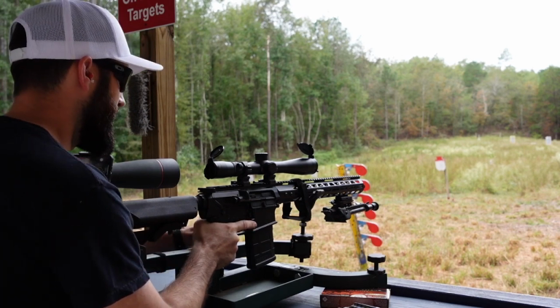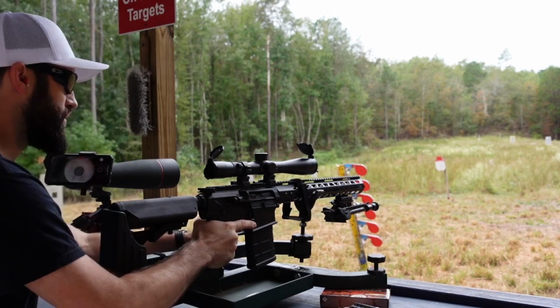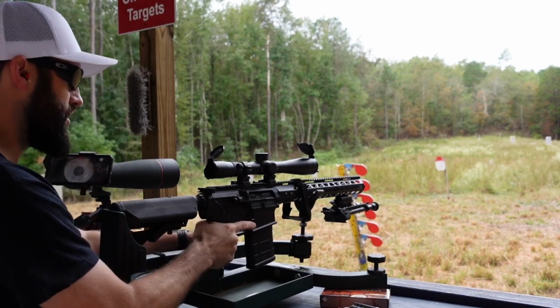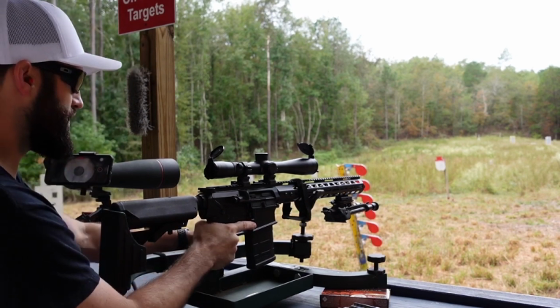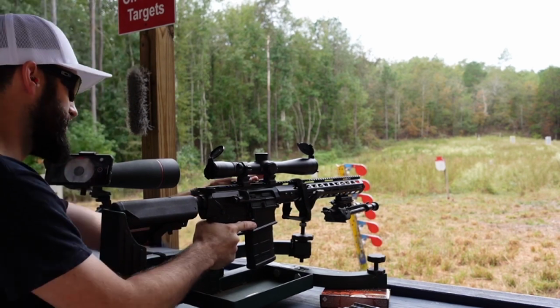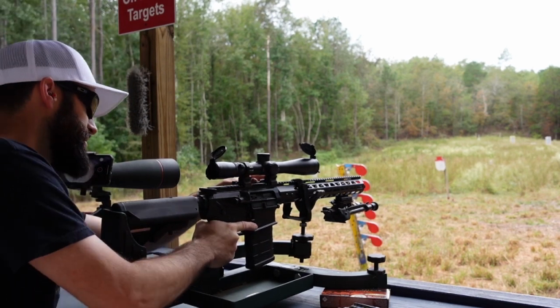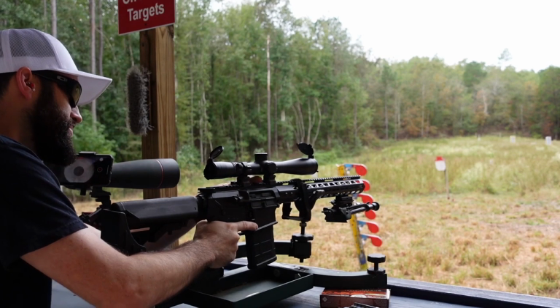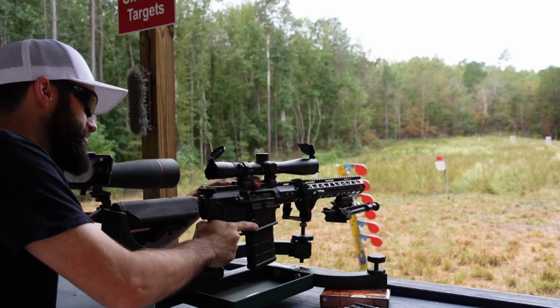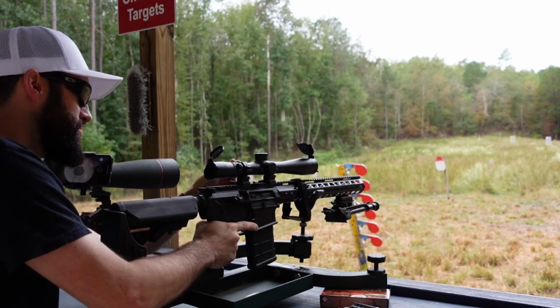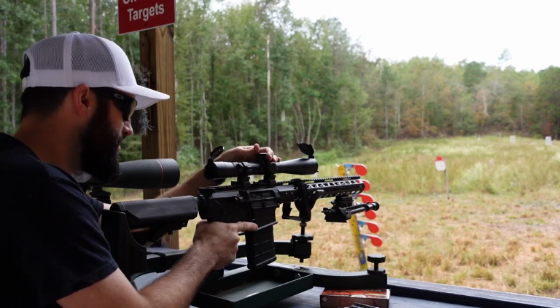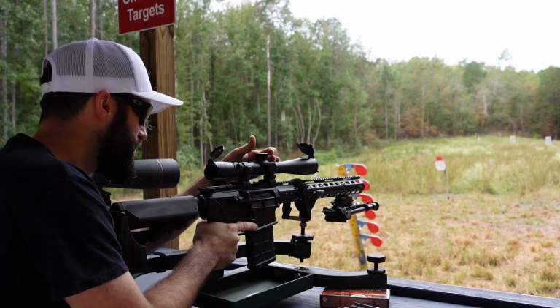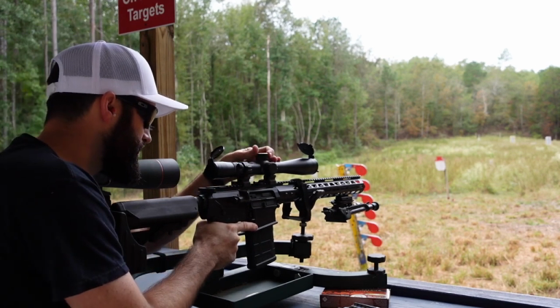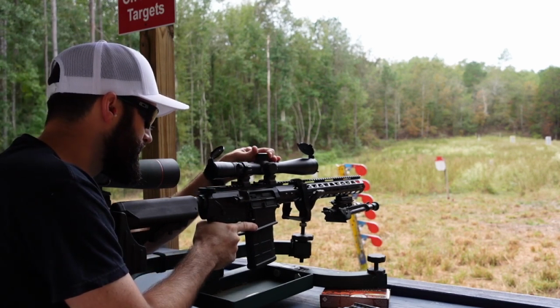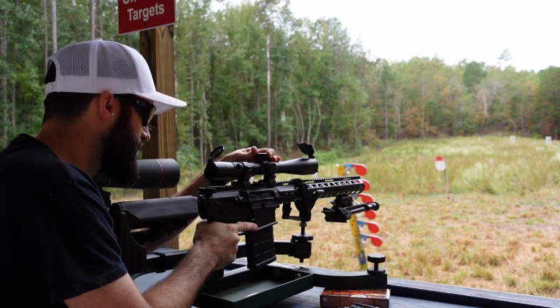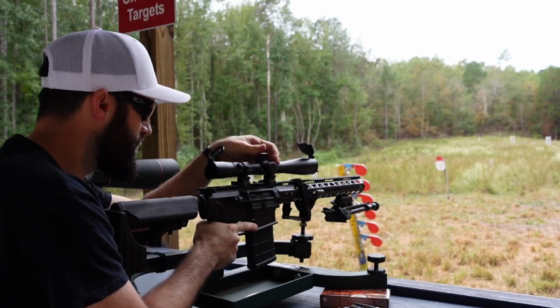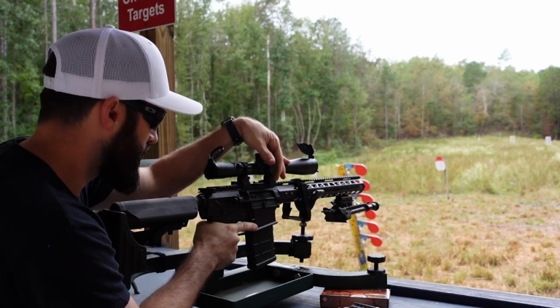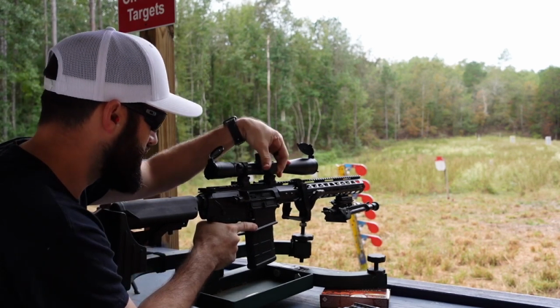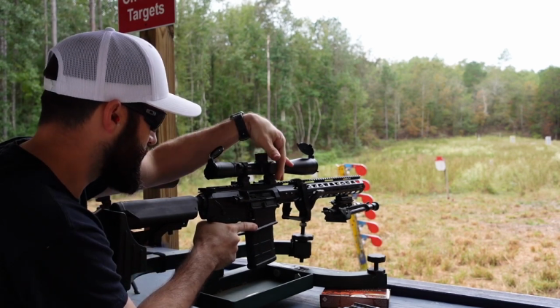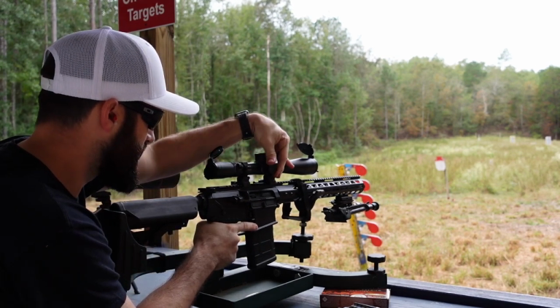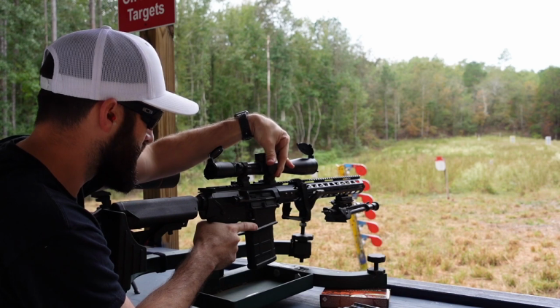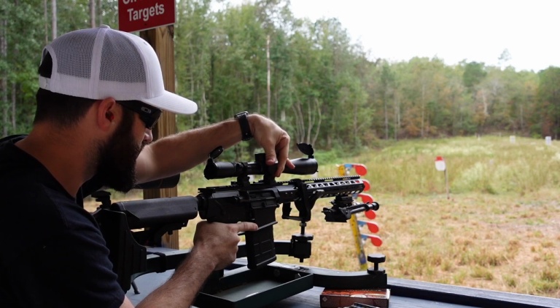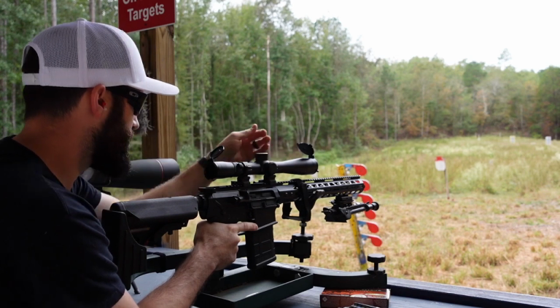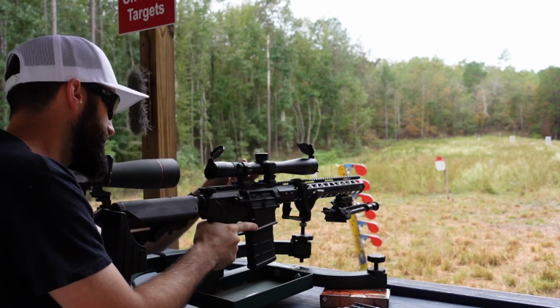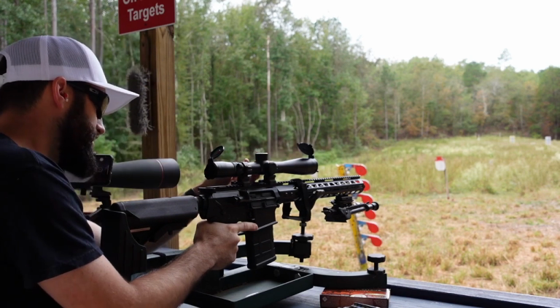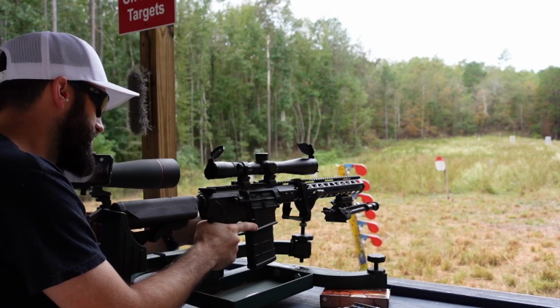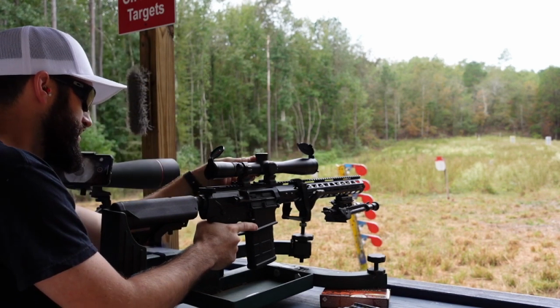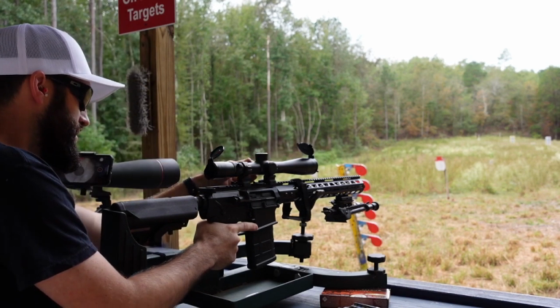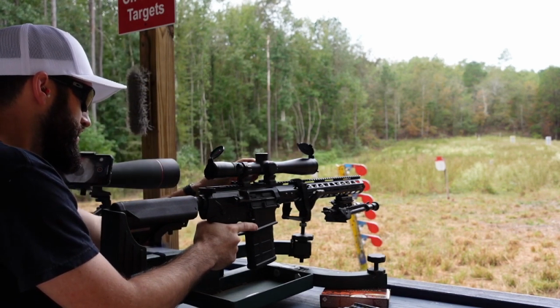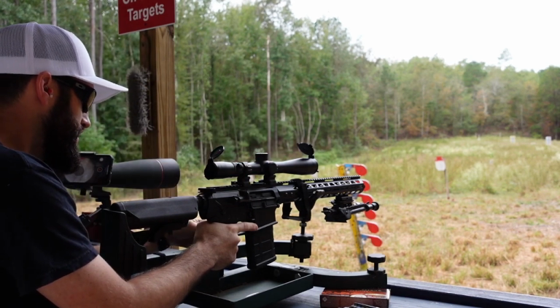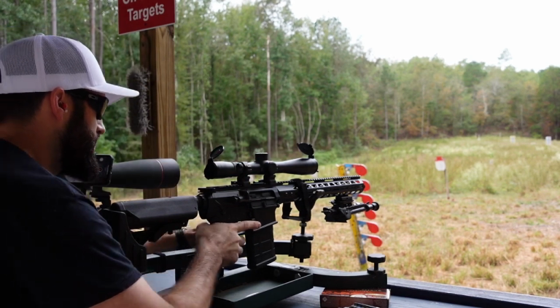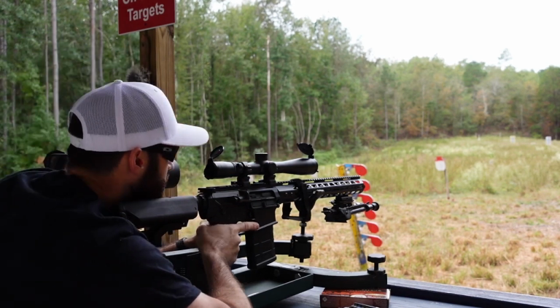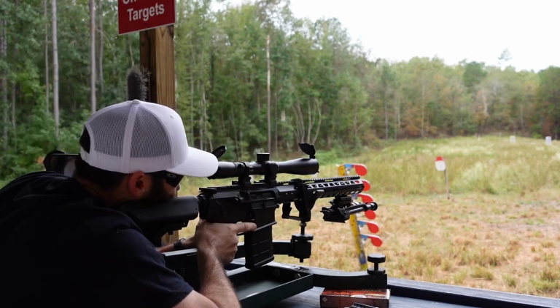Let's see where we are at 25 yards. One major thing a lot of people forget to do: make sure the scope is zeroed out before you start.